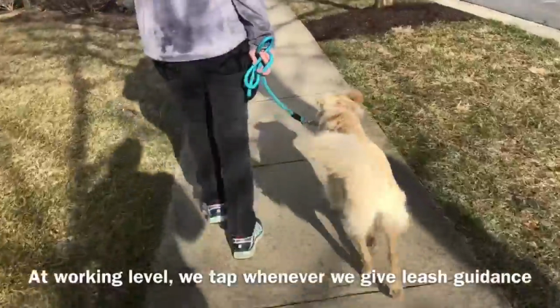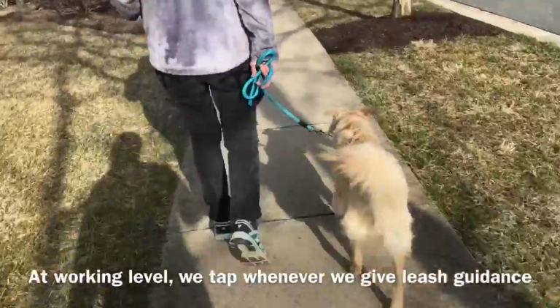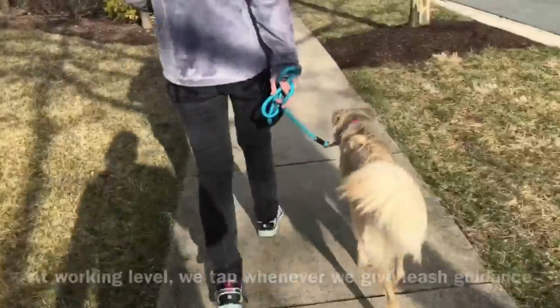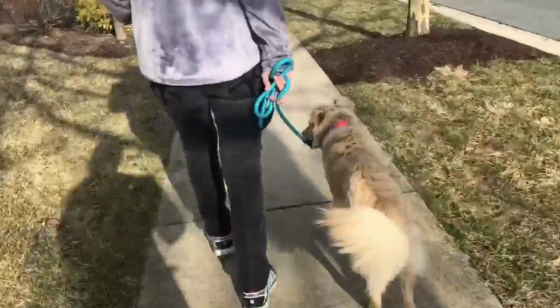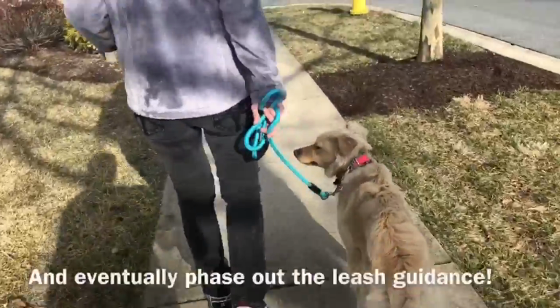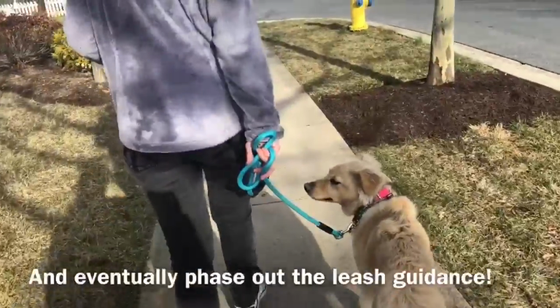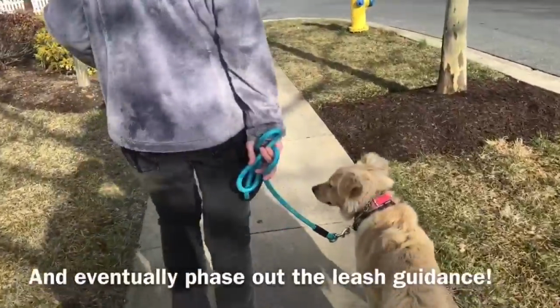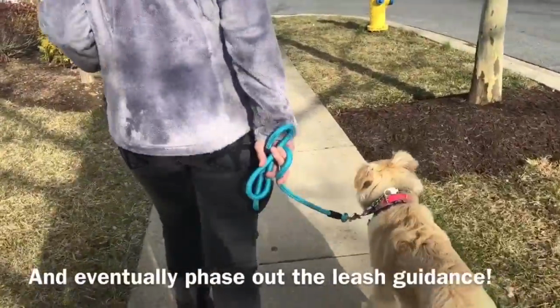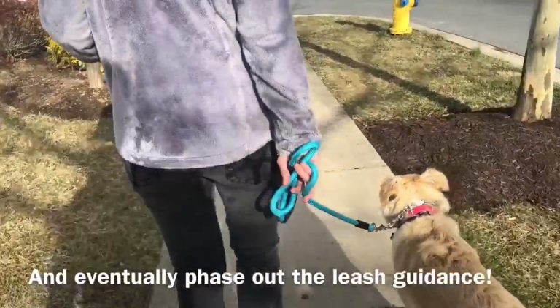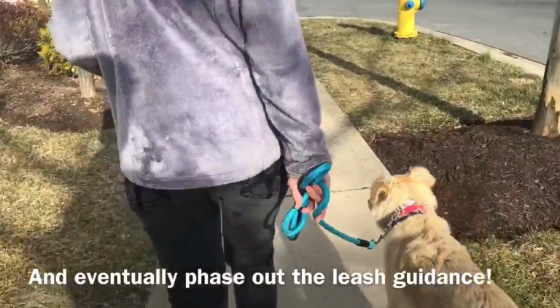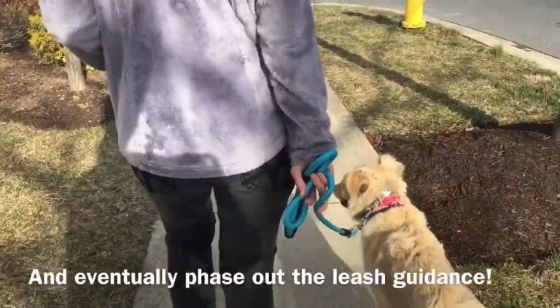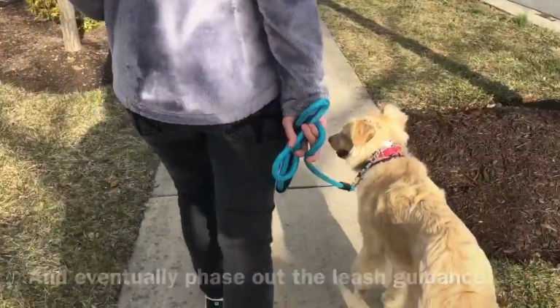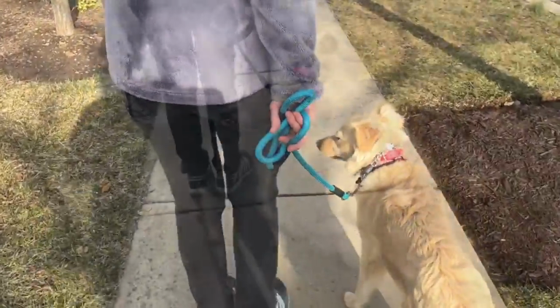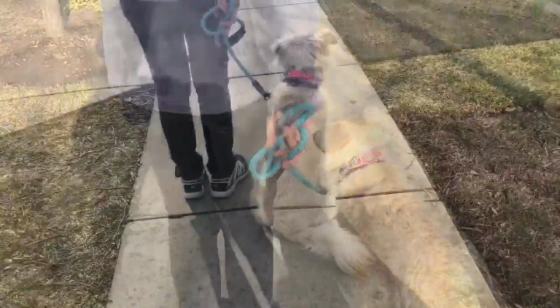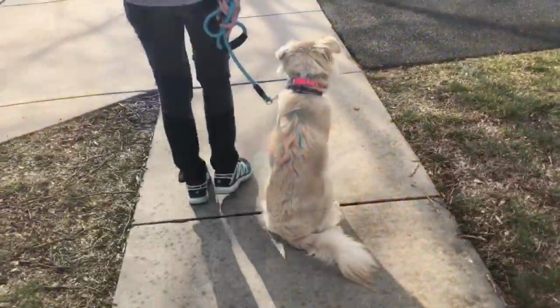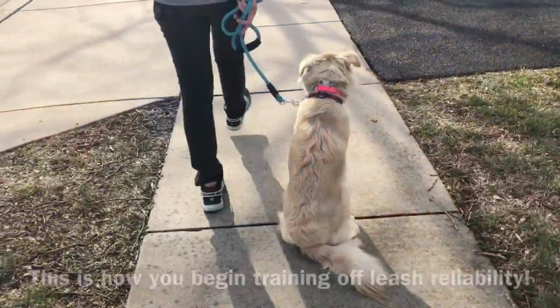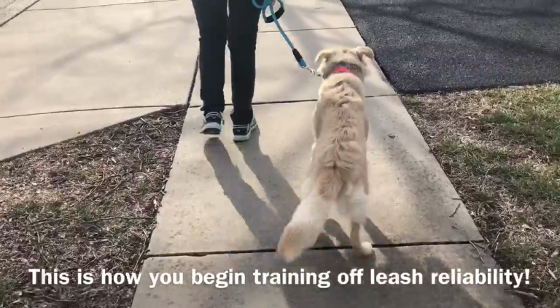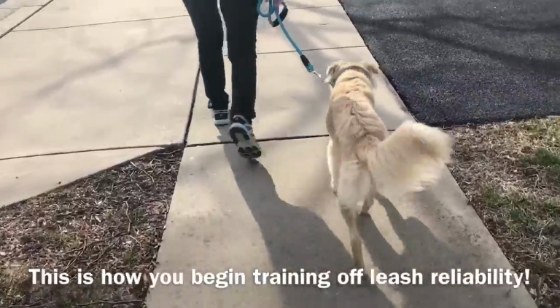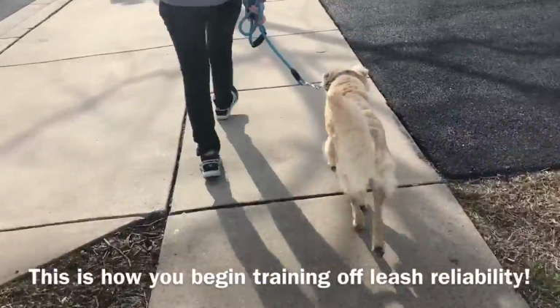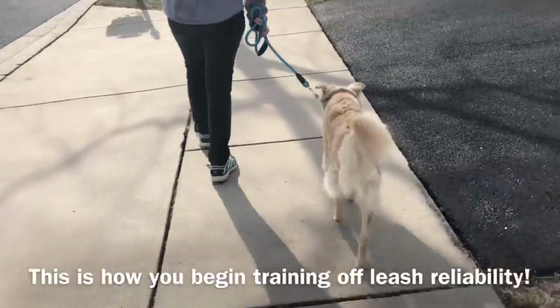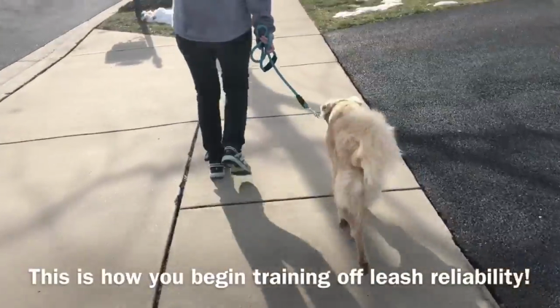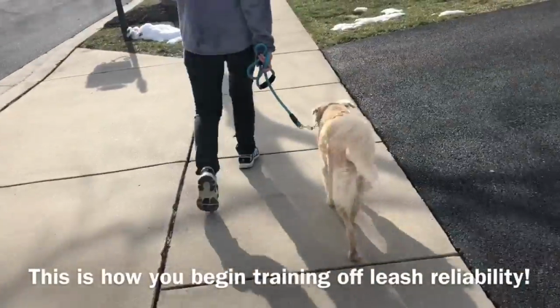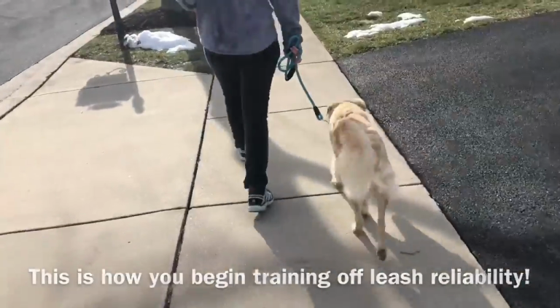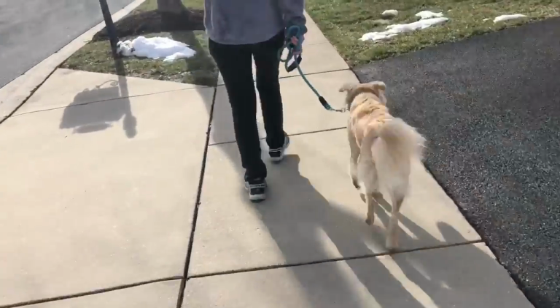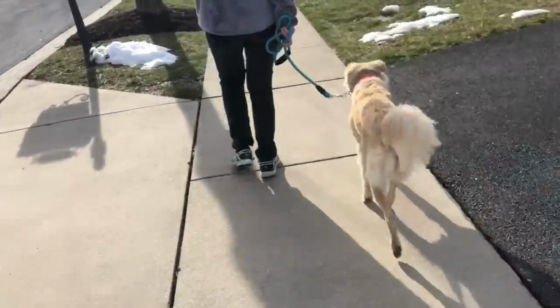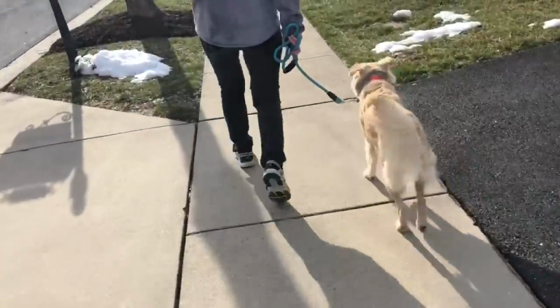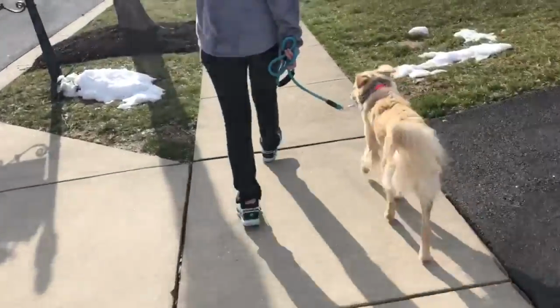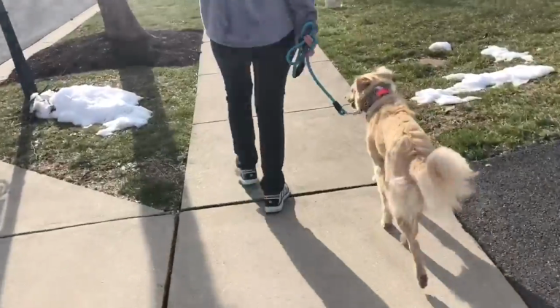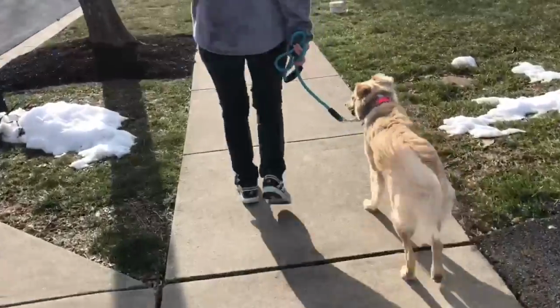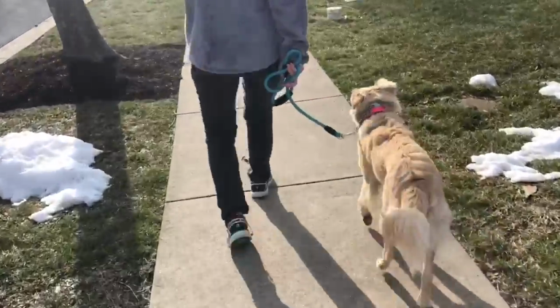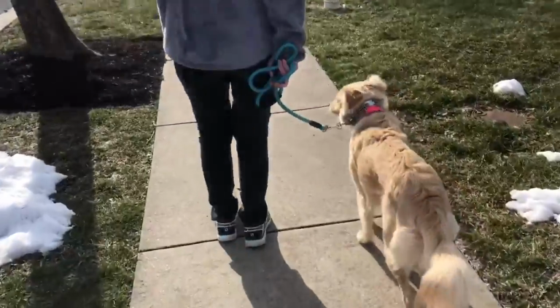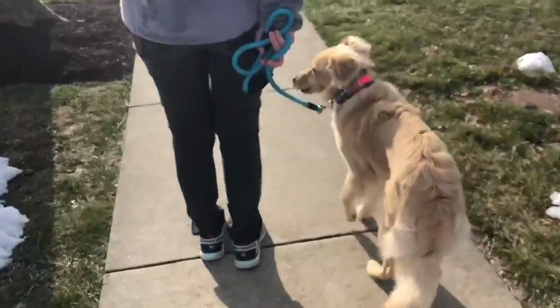She is wearing a prong collar for directional use, and we have also started layering in low level e-collar sensation at working level to prompt the heel and the sit.